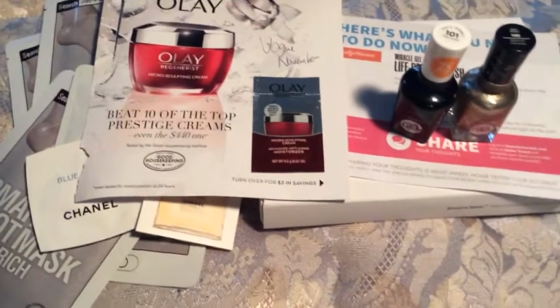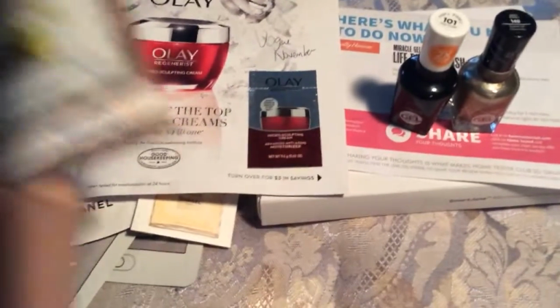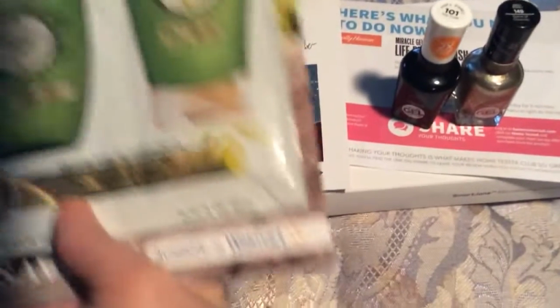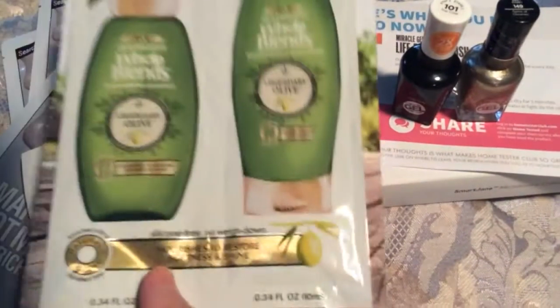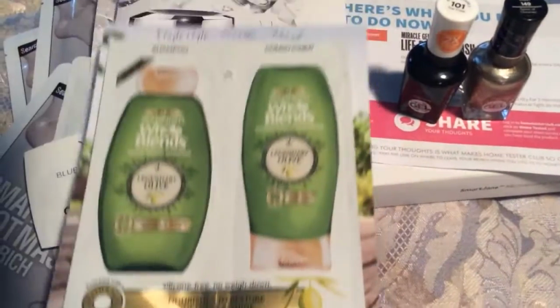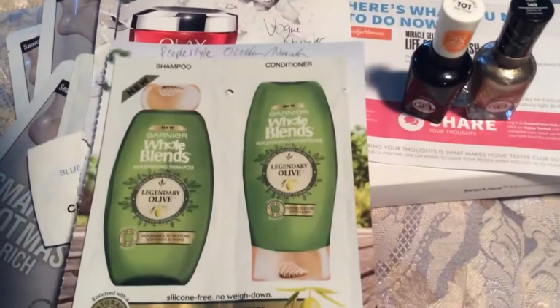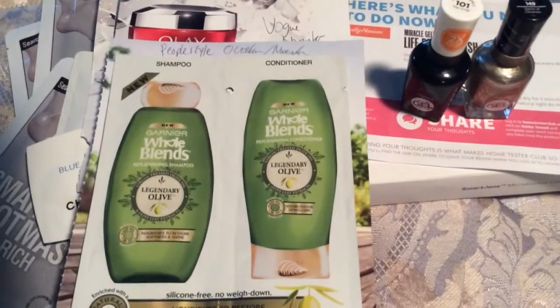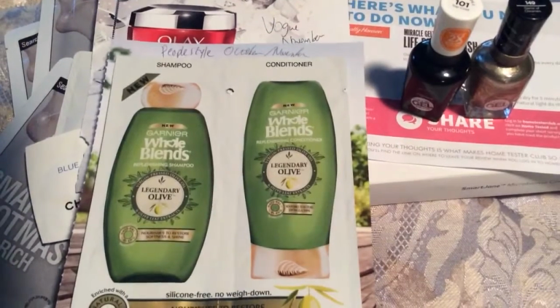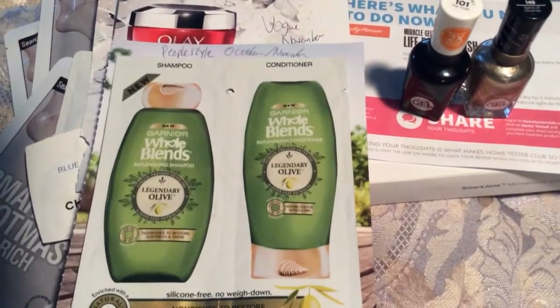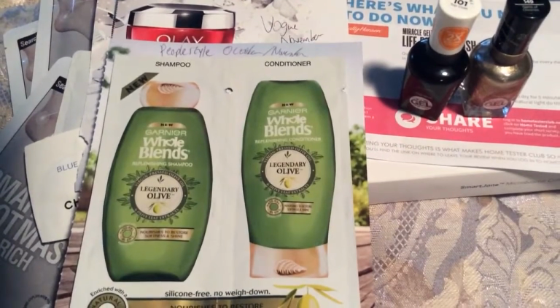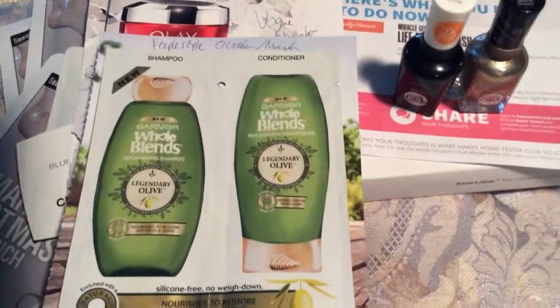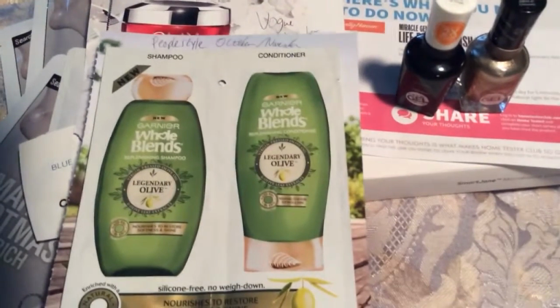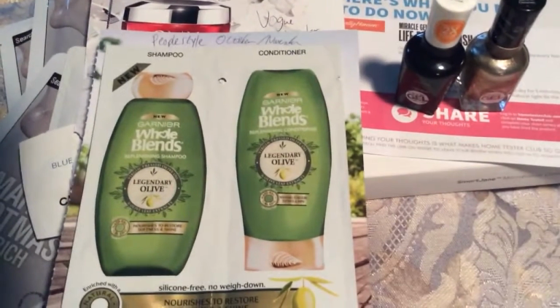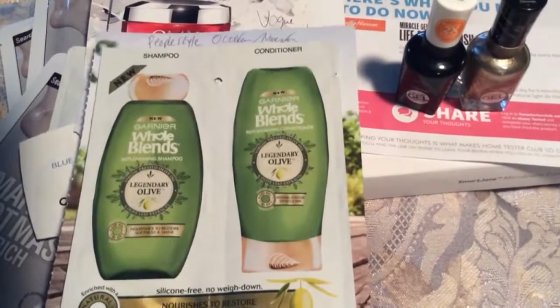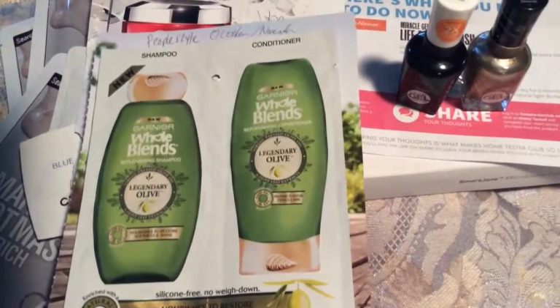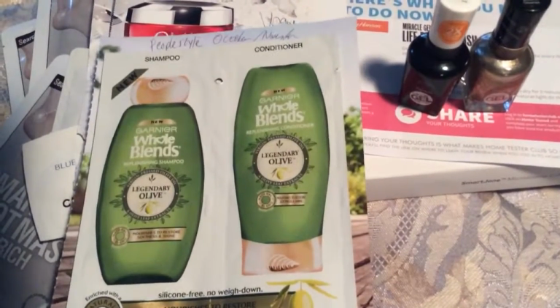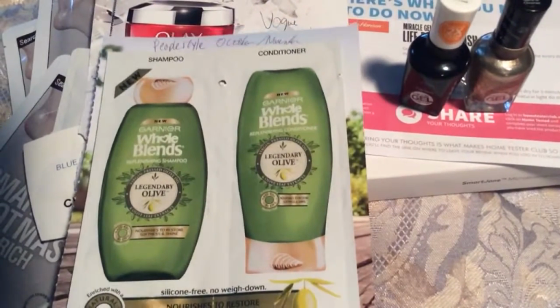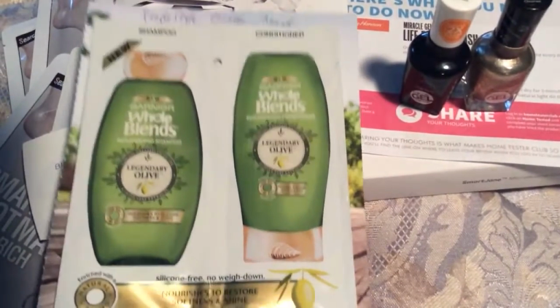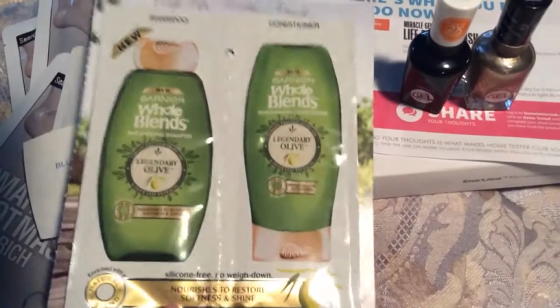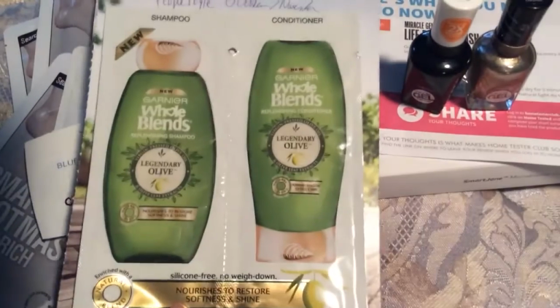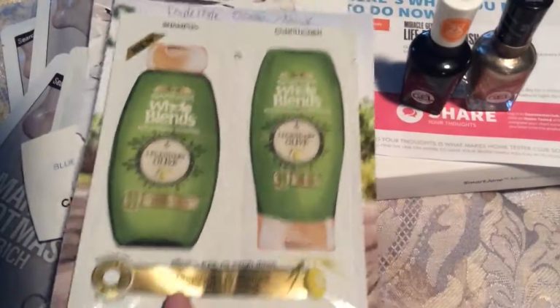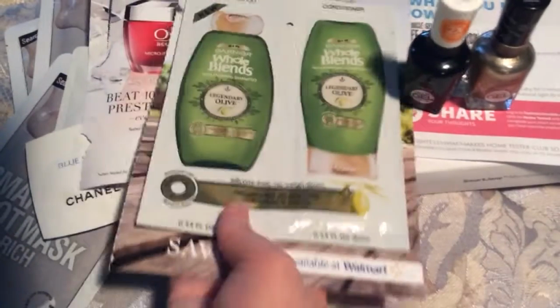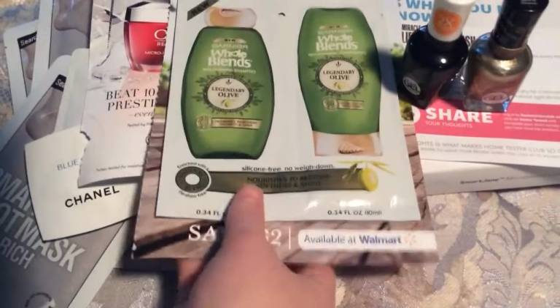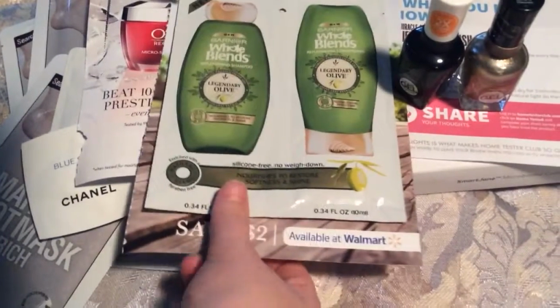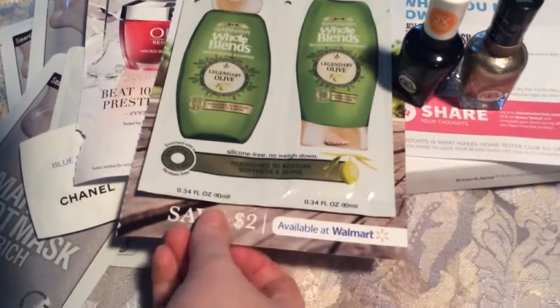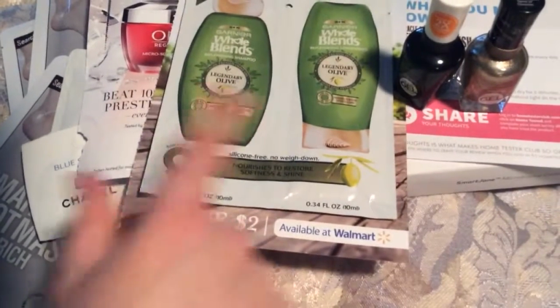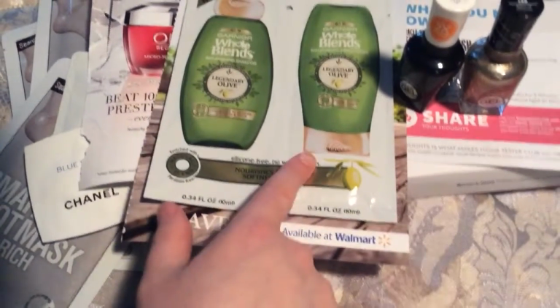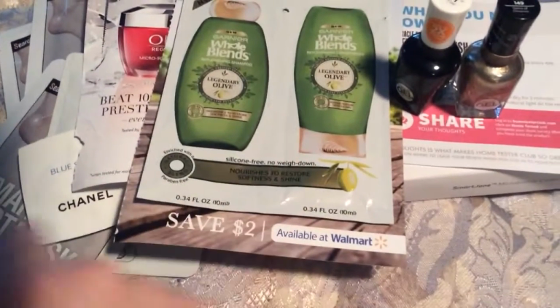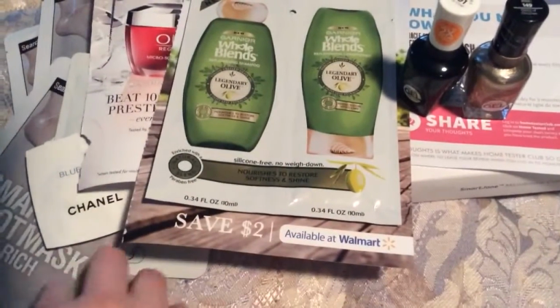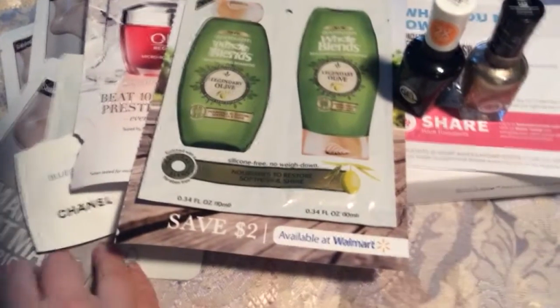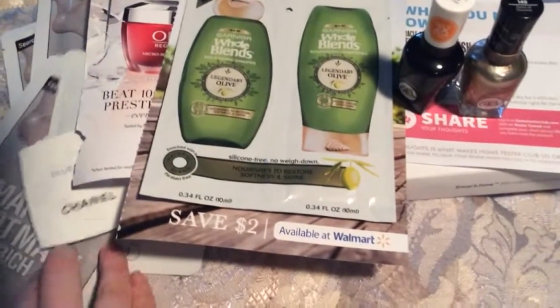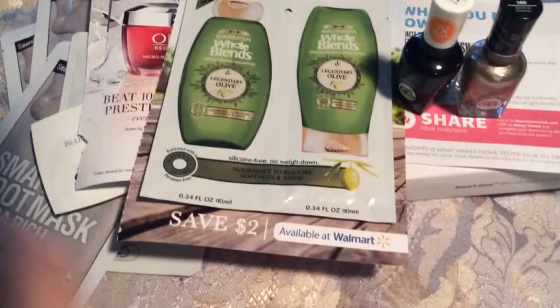And then from People Style Watch — well, it's only called People Style now — from October-November, is a Garnier Whole Blends sample with a coupon.